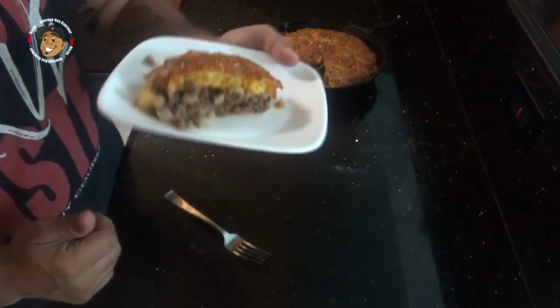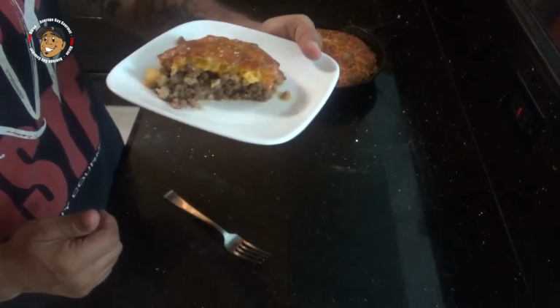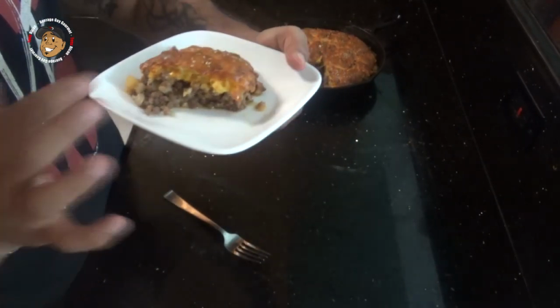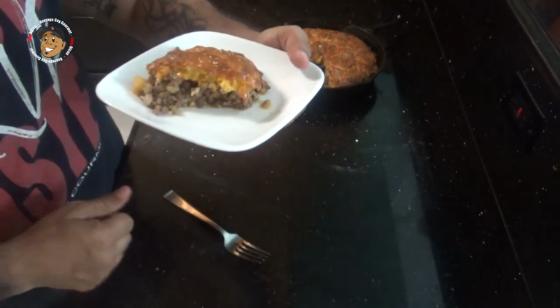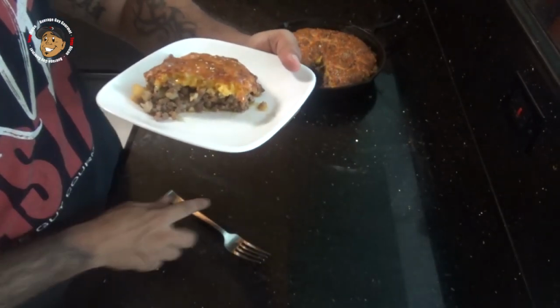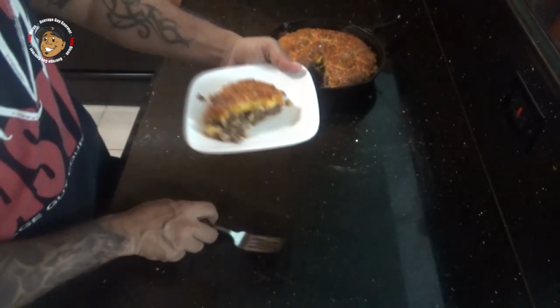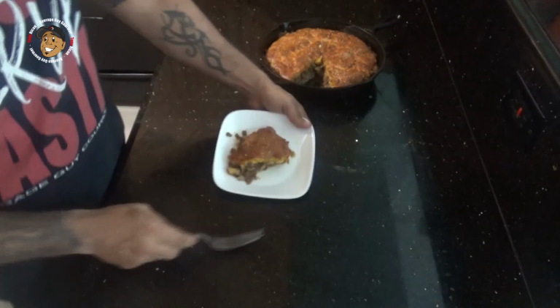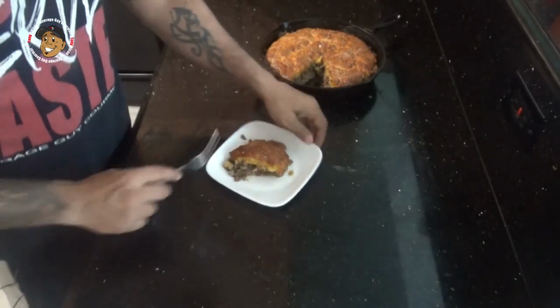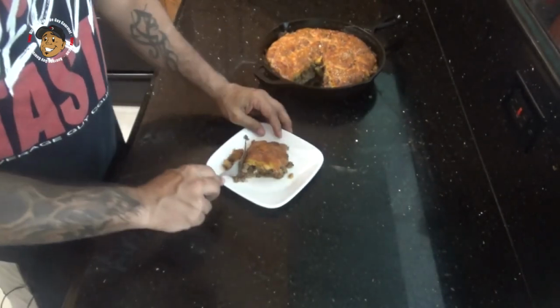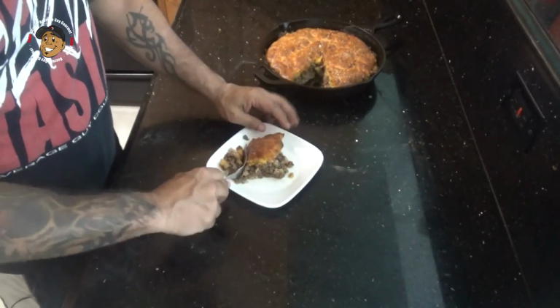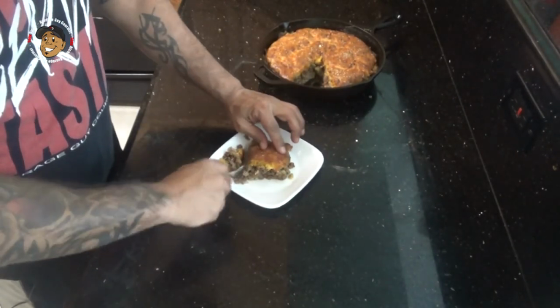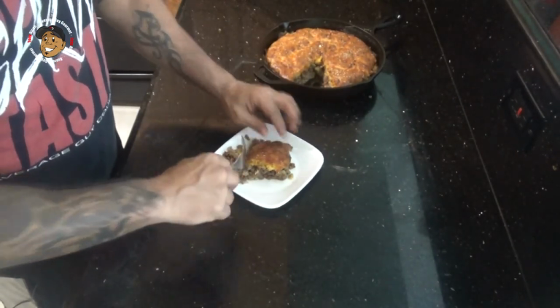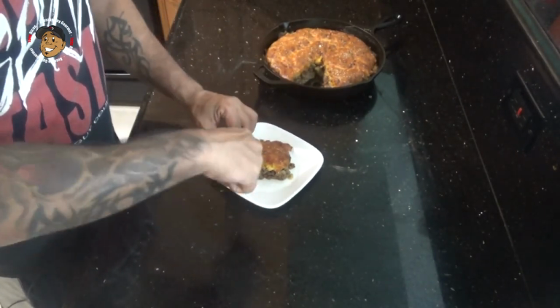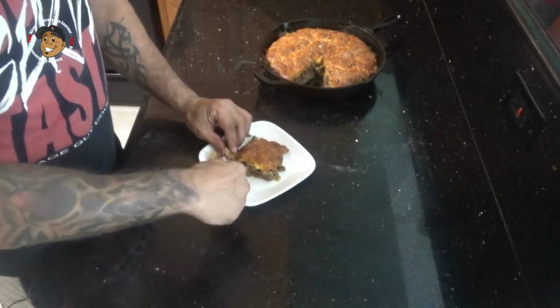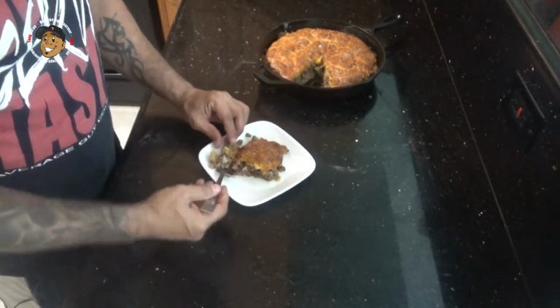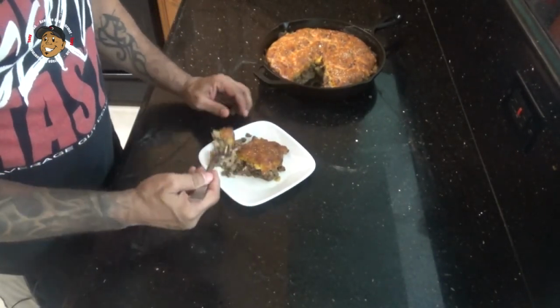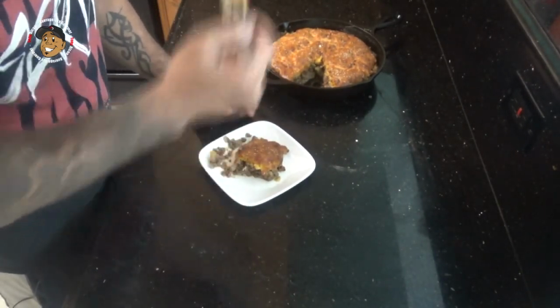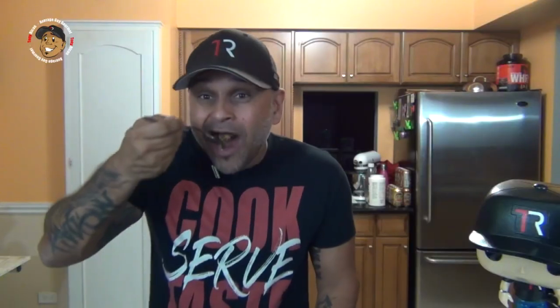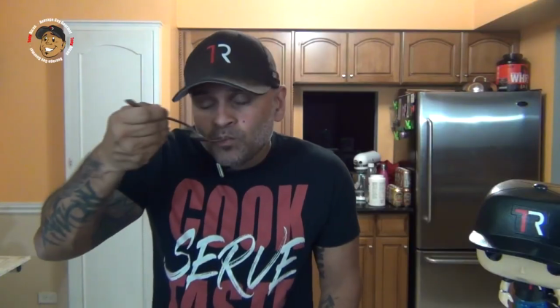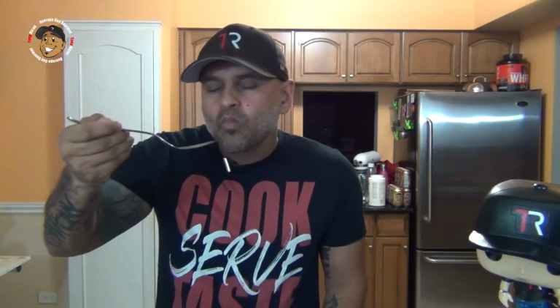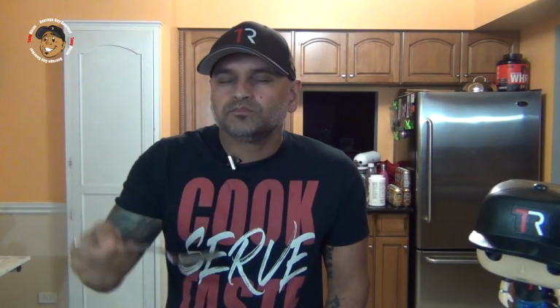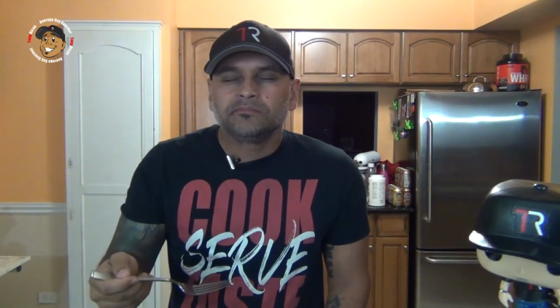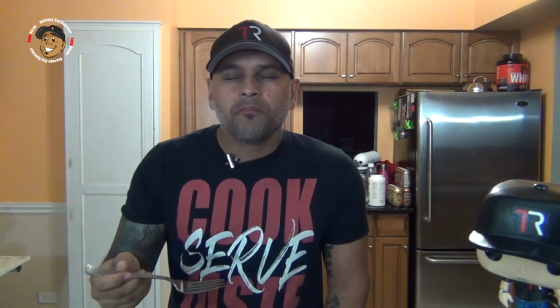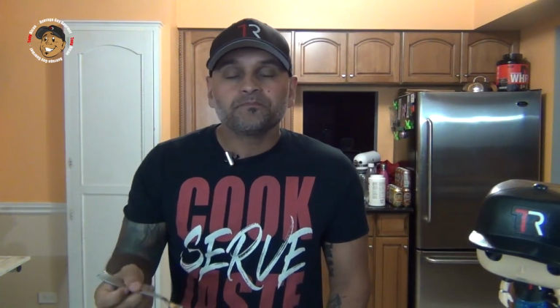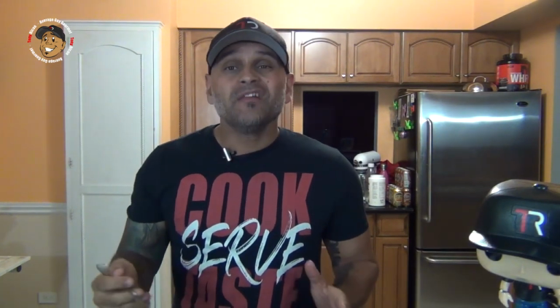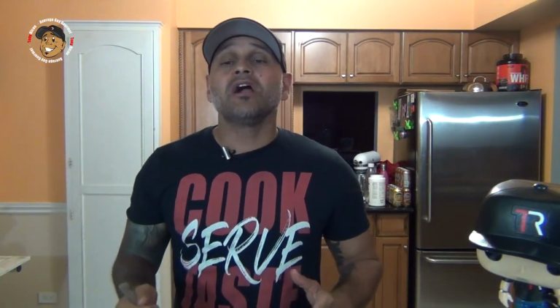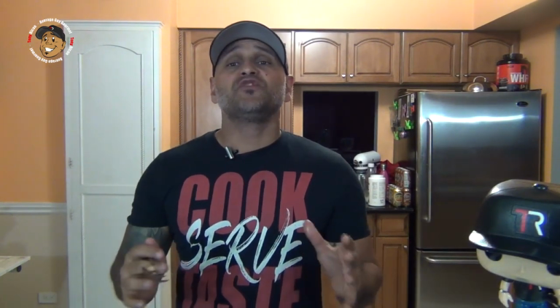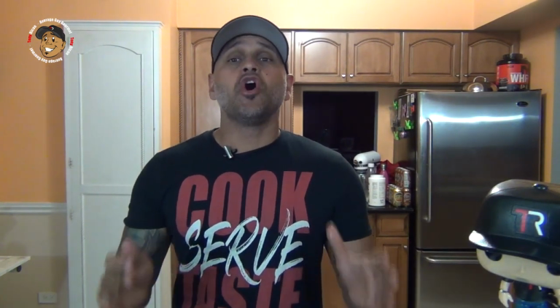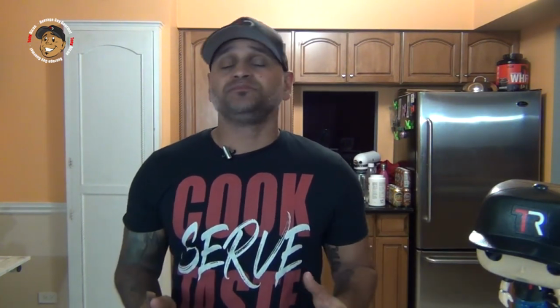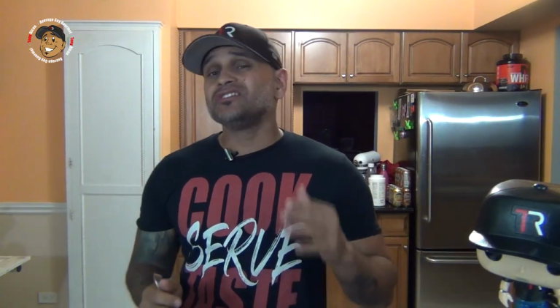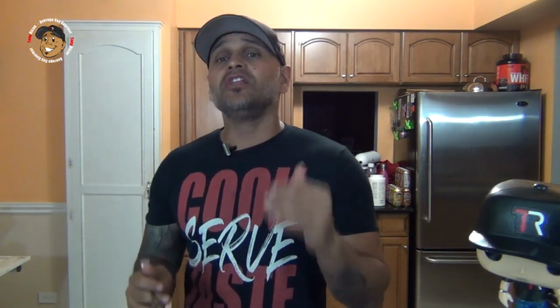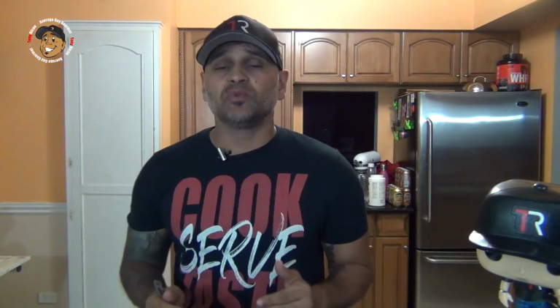I gotta go ahead and dig in and give this one a try. This is freakin' awesome. You guys are gonna love this one.